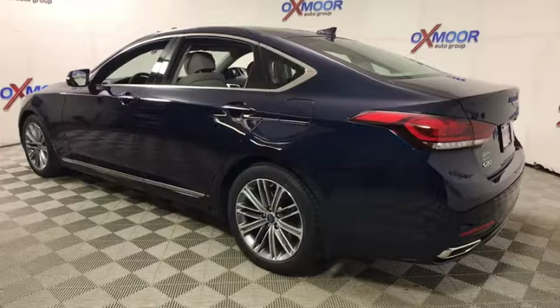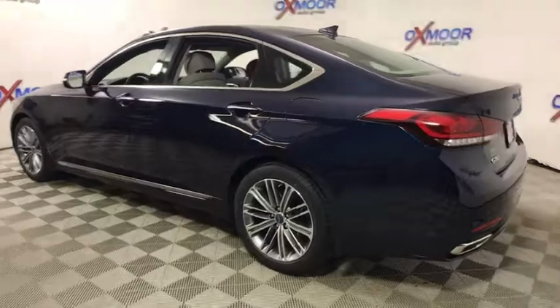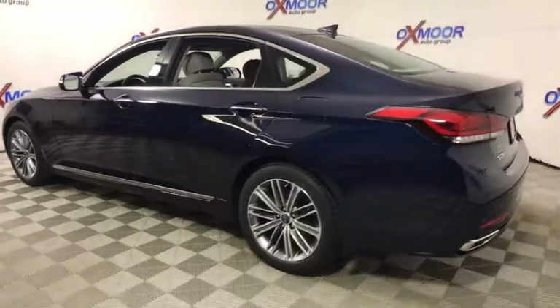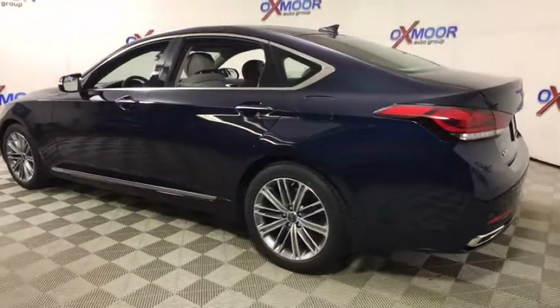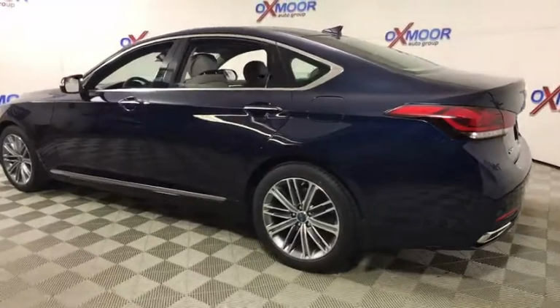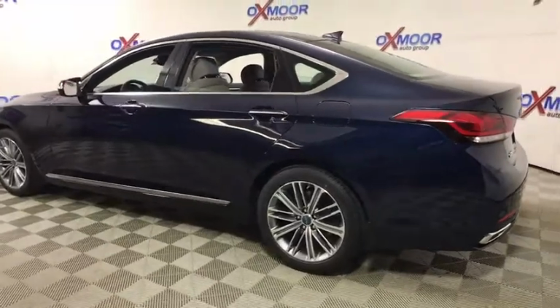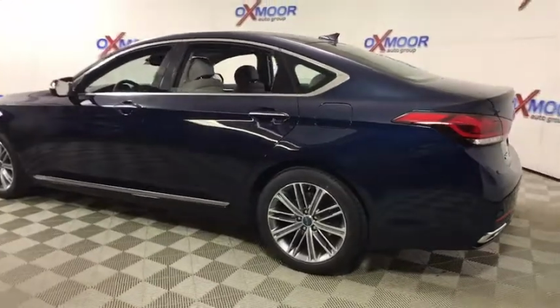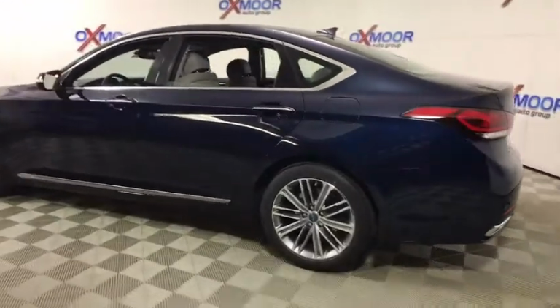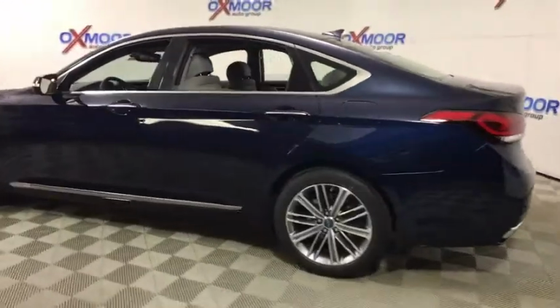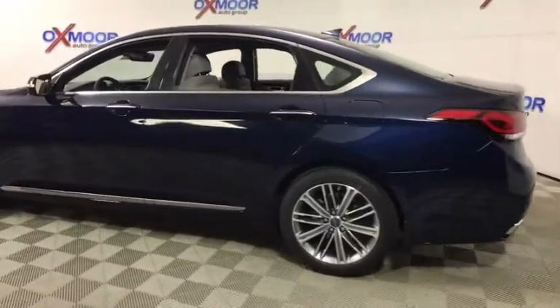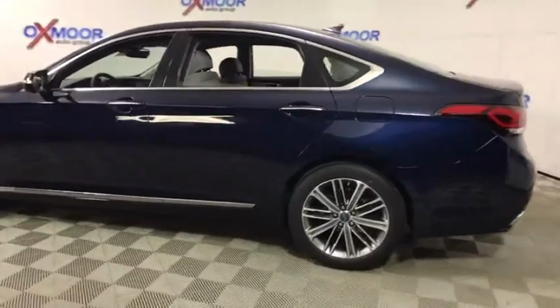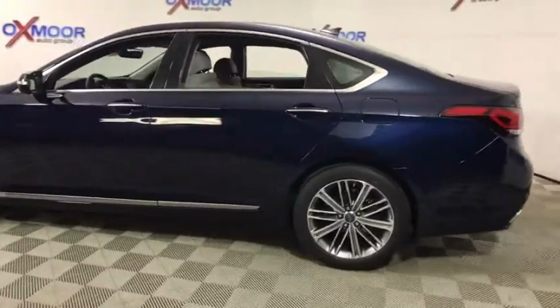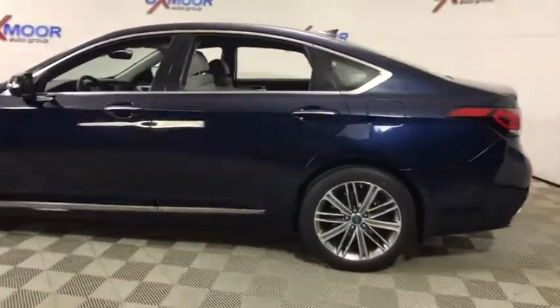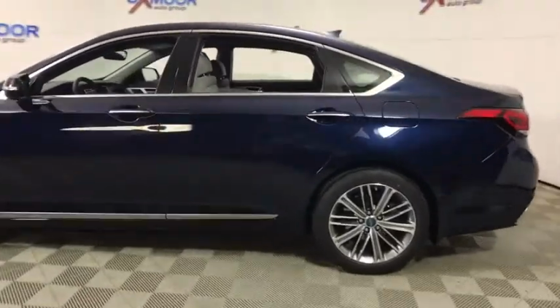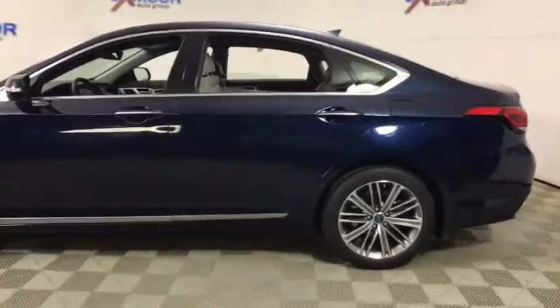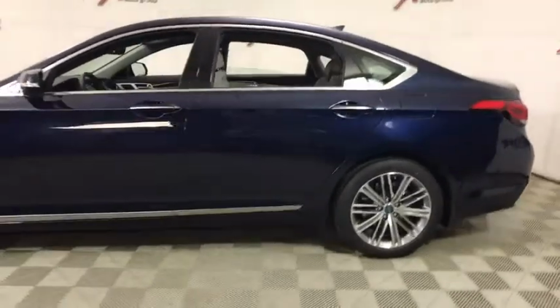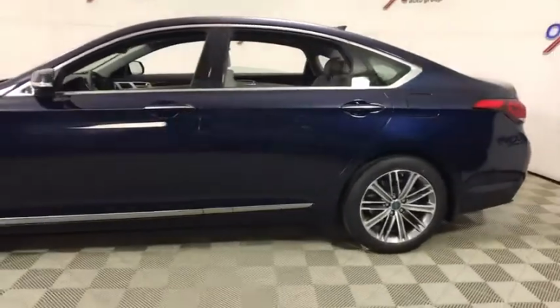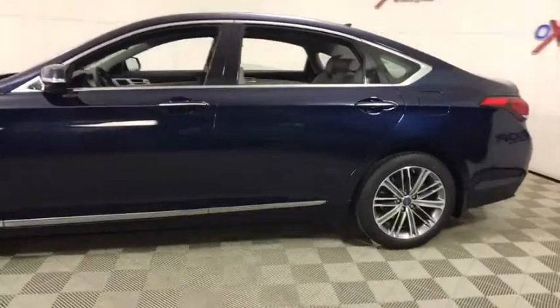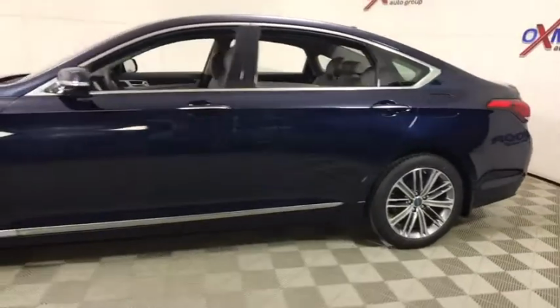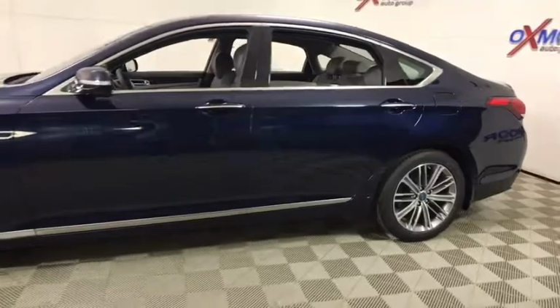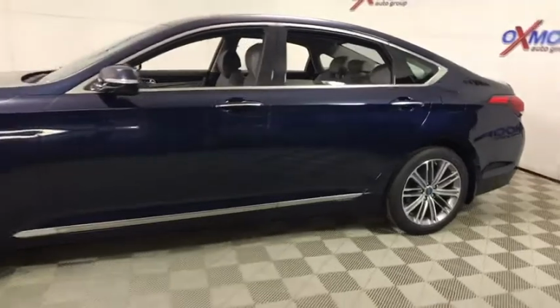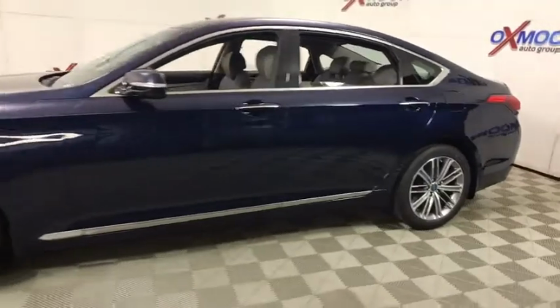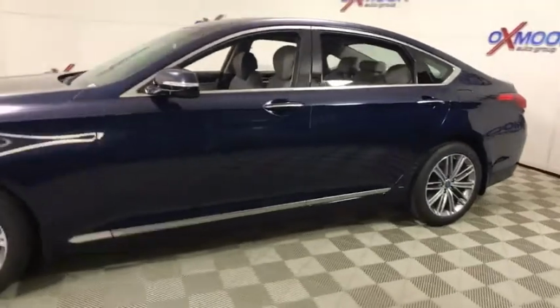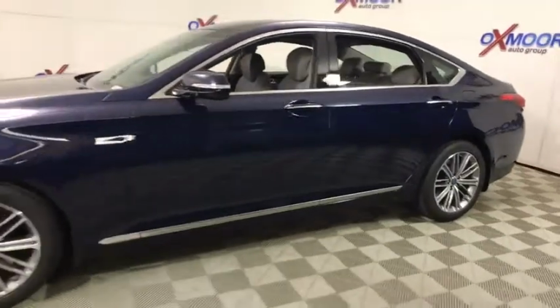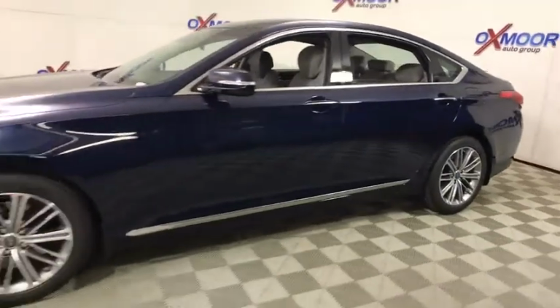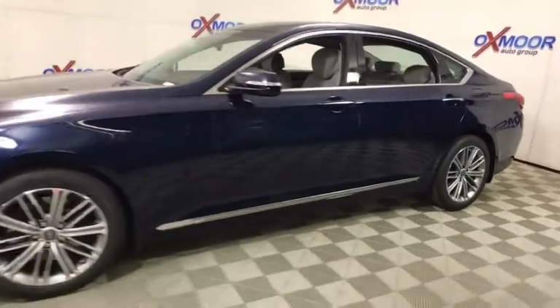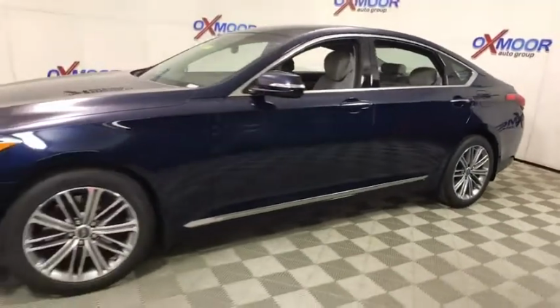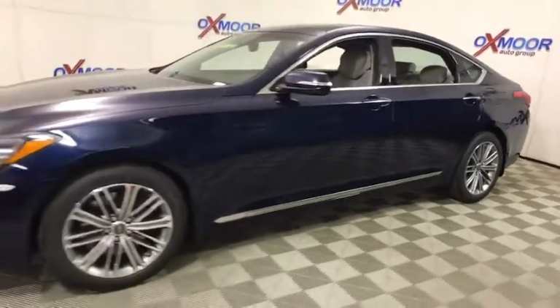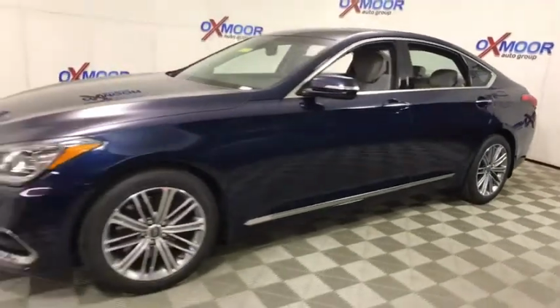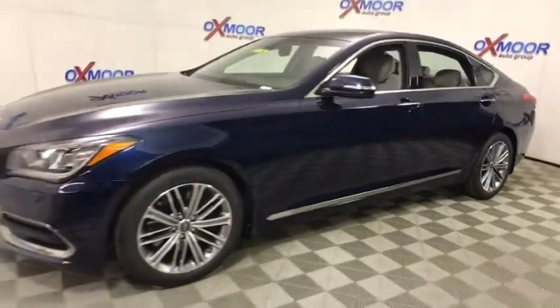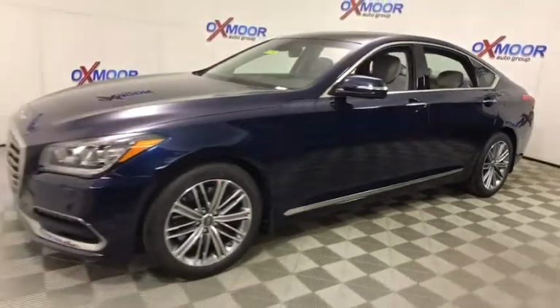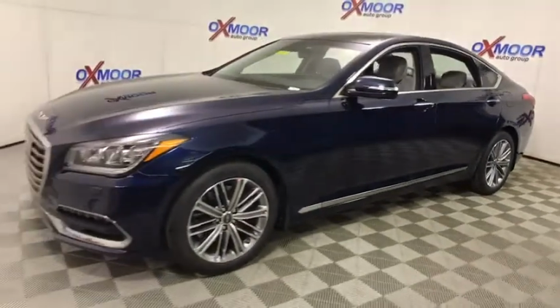2019 Genesis. Genesis combines luxury, performance, and engineering for one powerful and memorable driving experience.